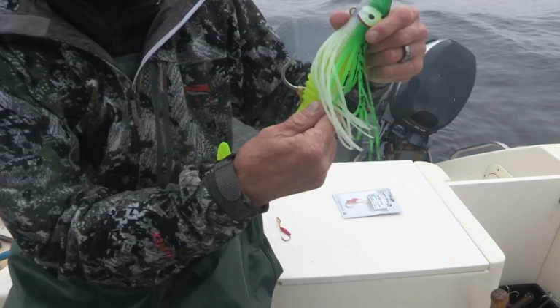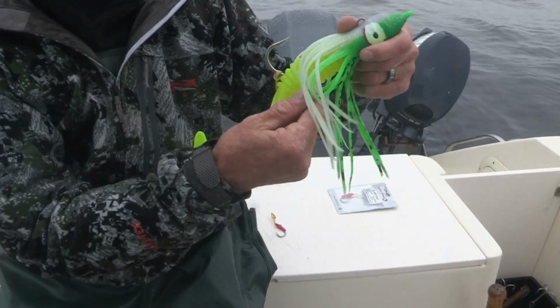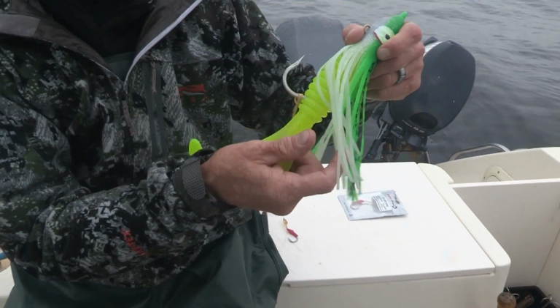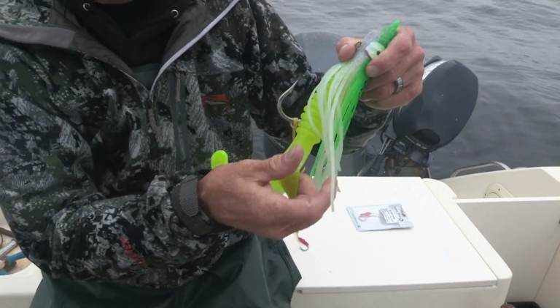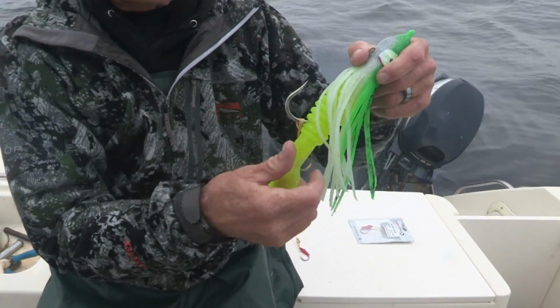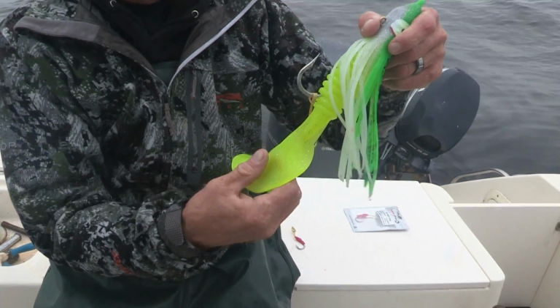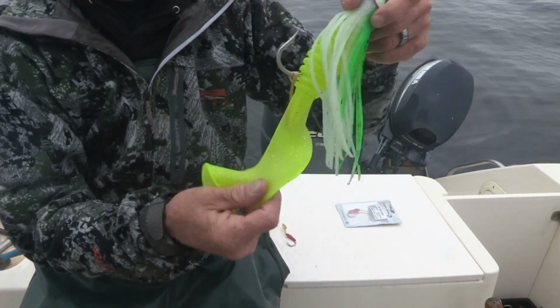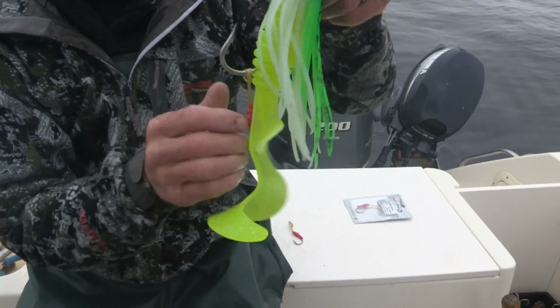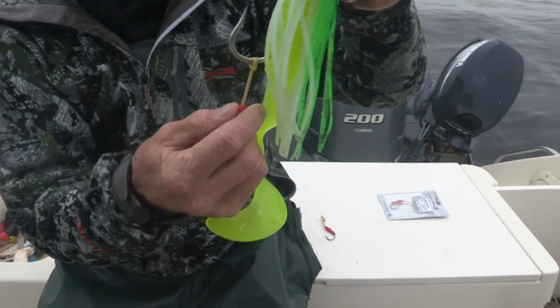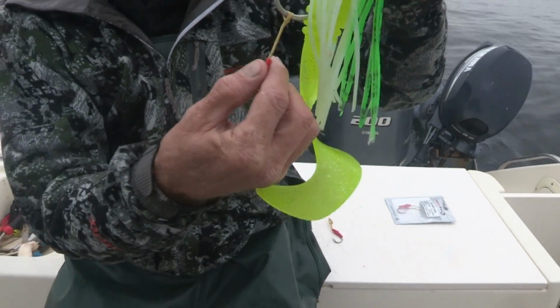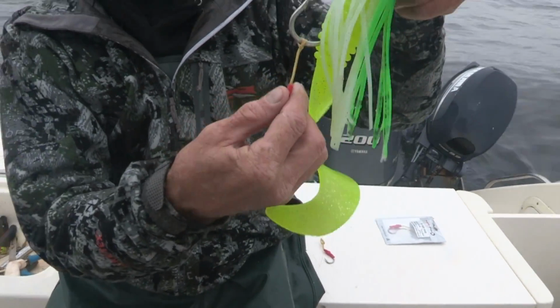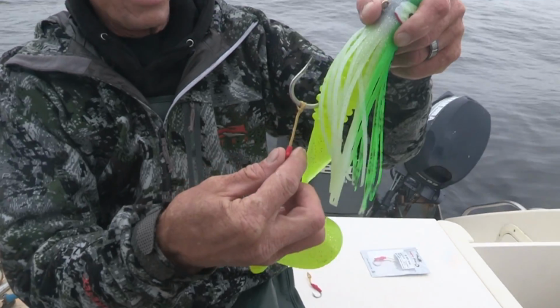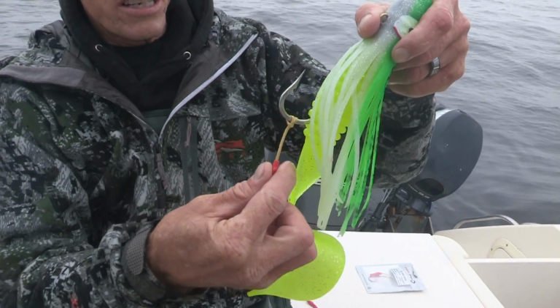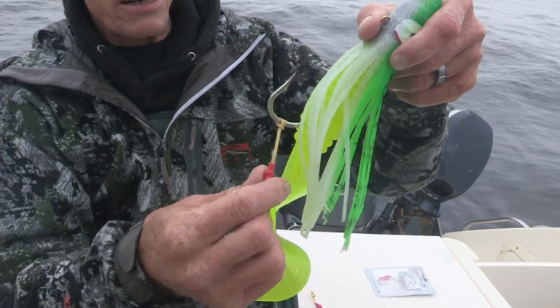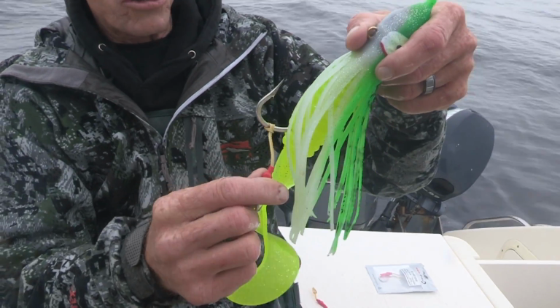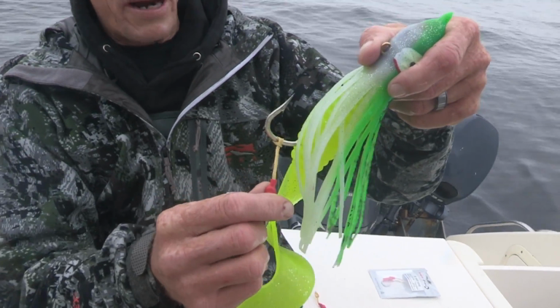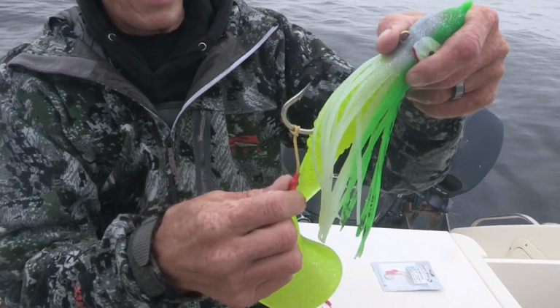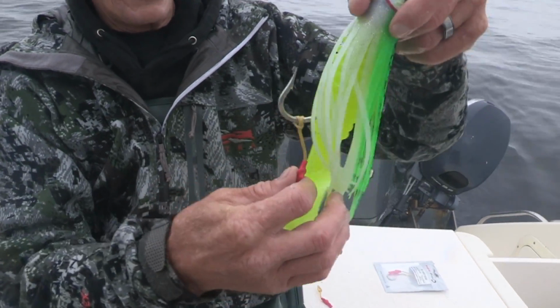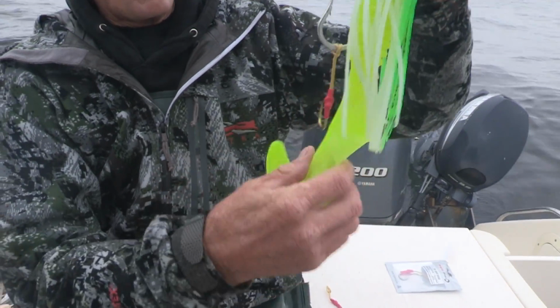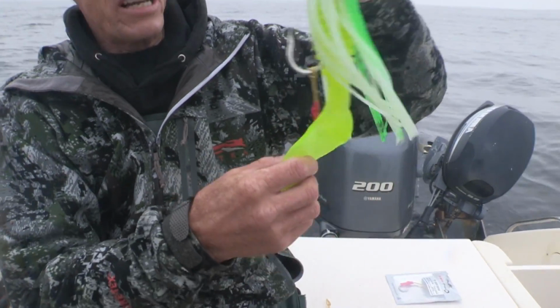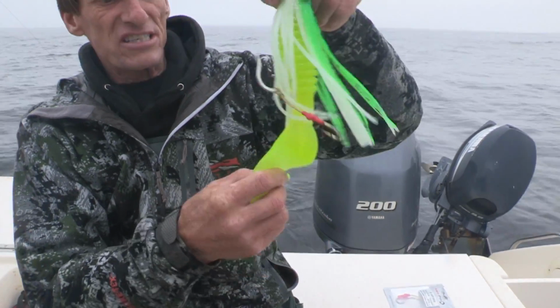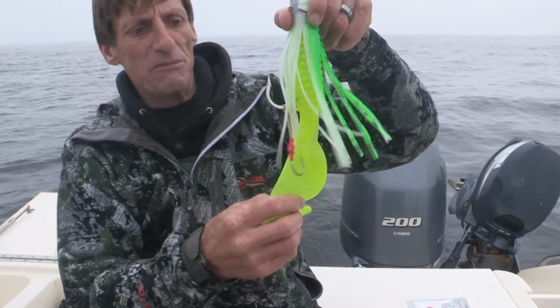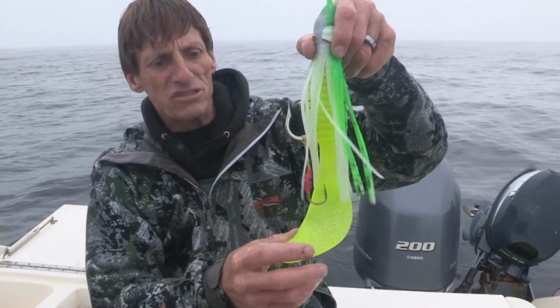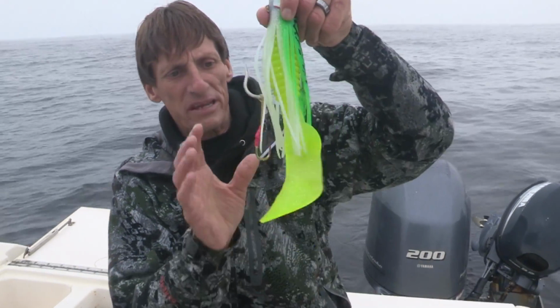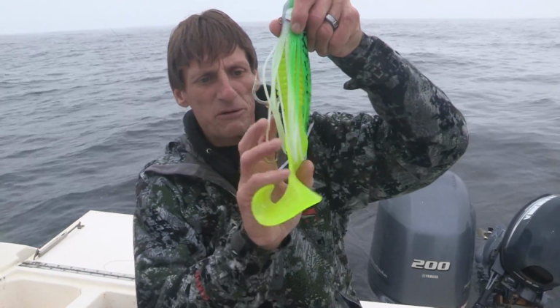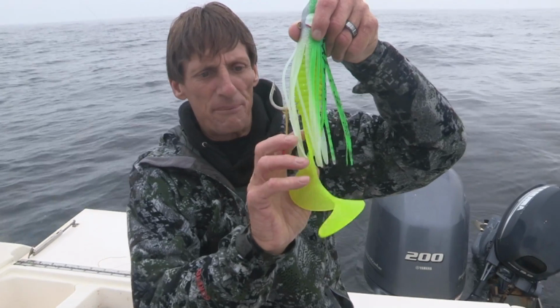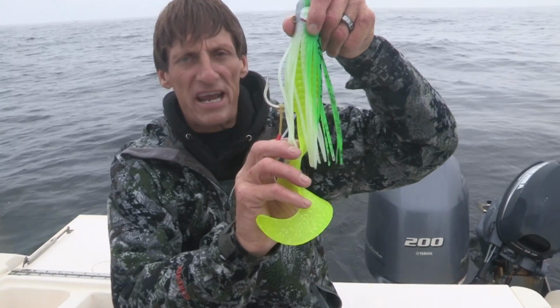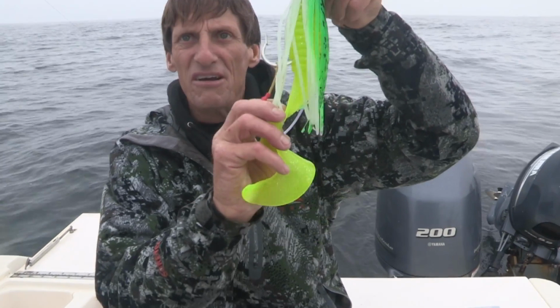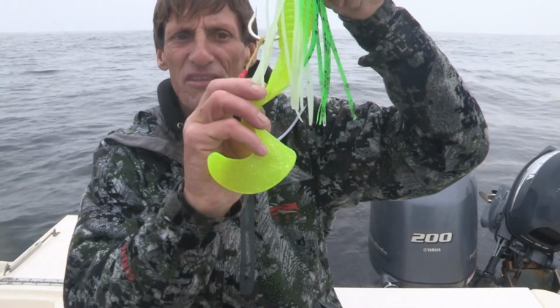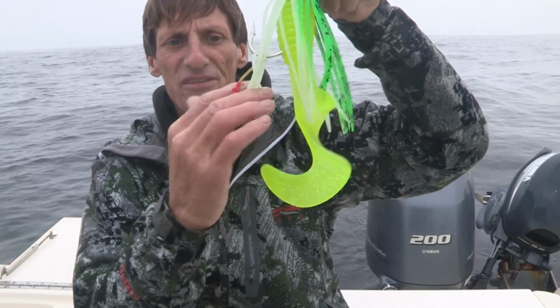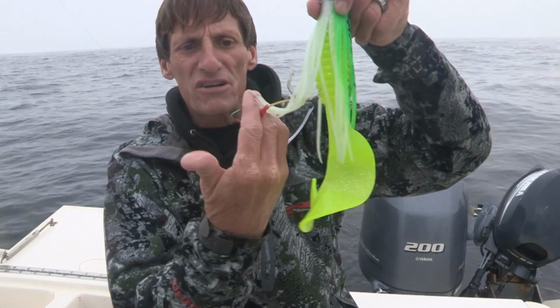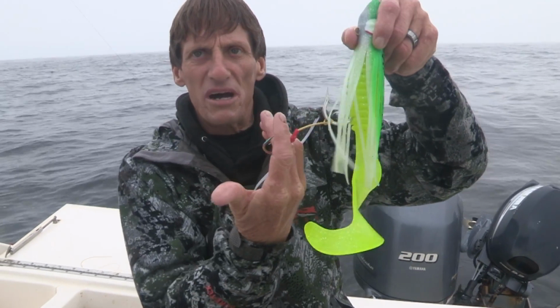For example, on our jigs — like our Cadence grubs or Fish Field jigs — we're using them on these because a lot of times they're short biting. On these I like to just leave them loose, so that when they come up to grab the tail they're getting that hook as well.